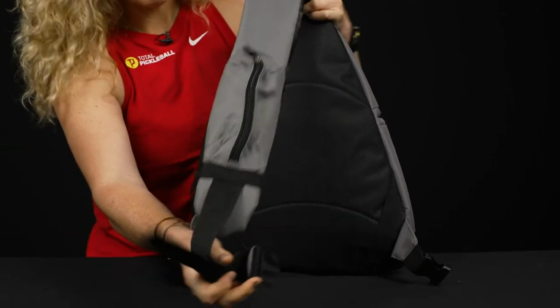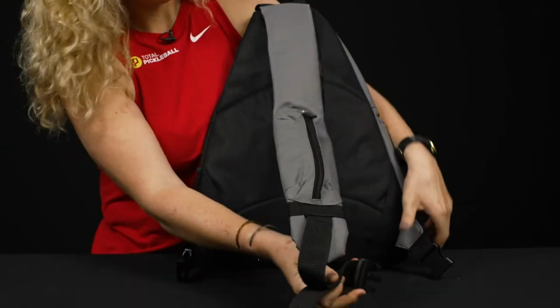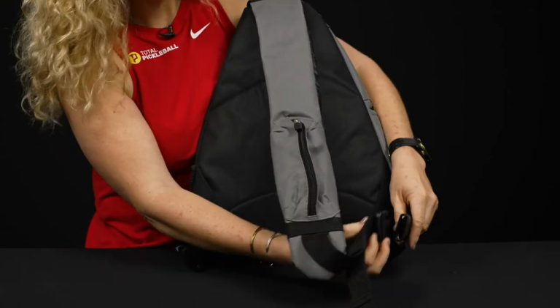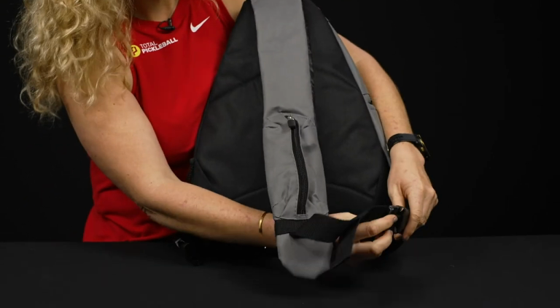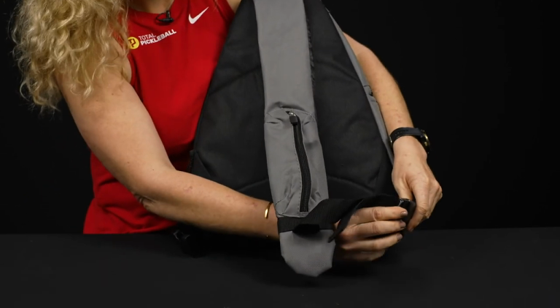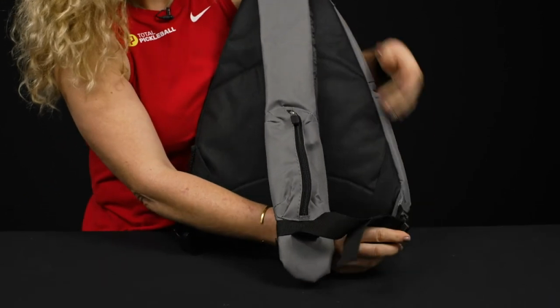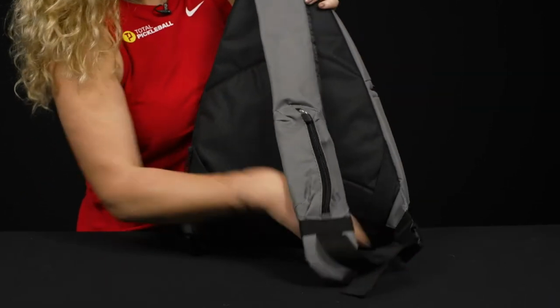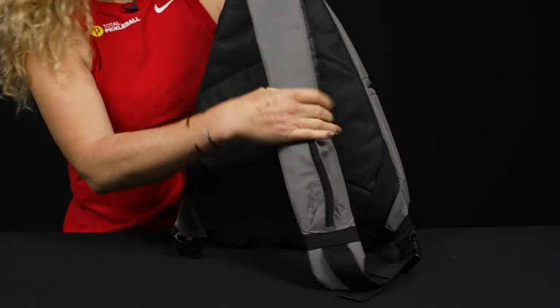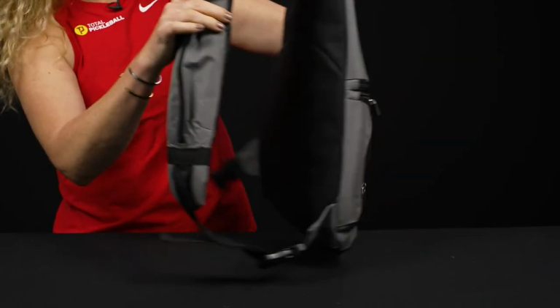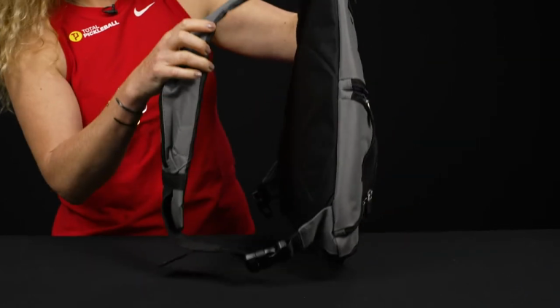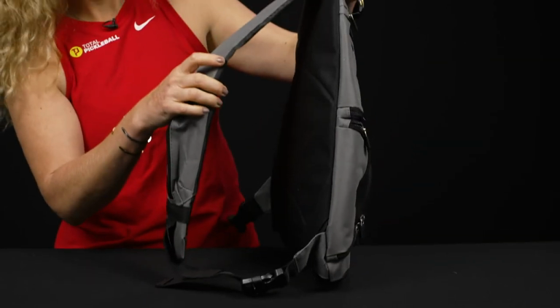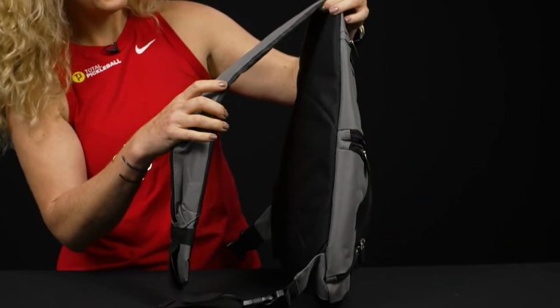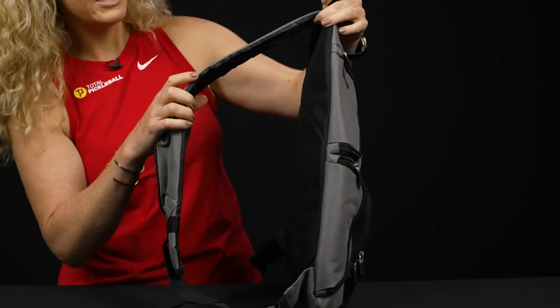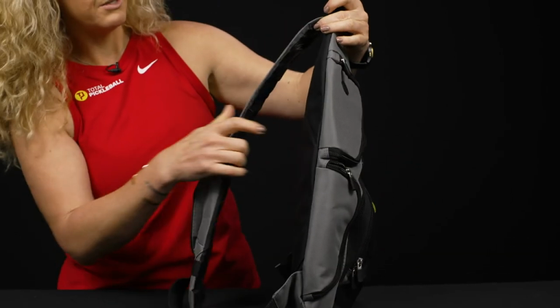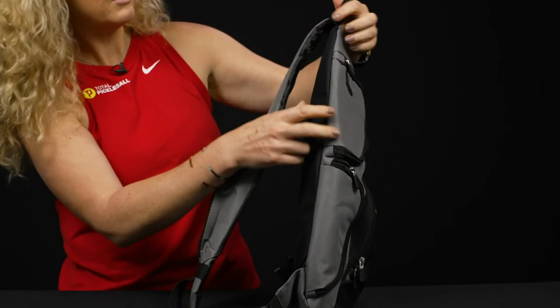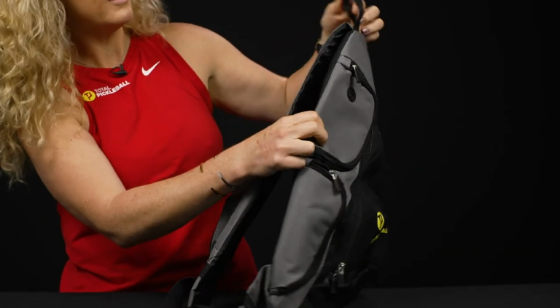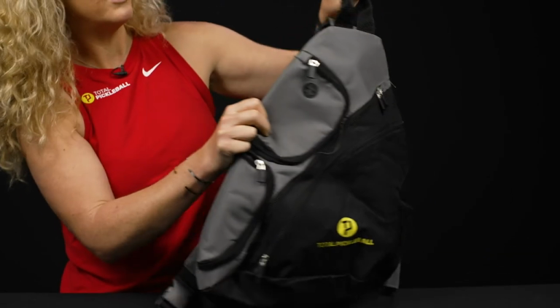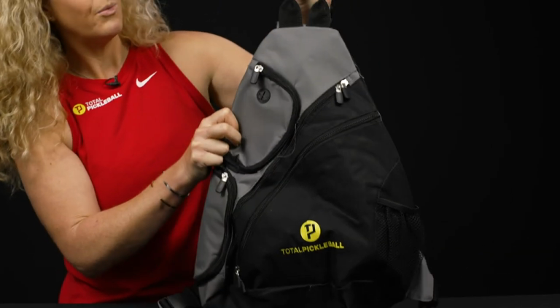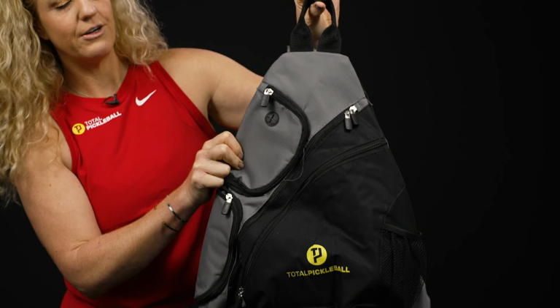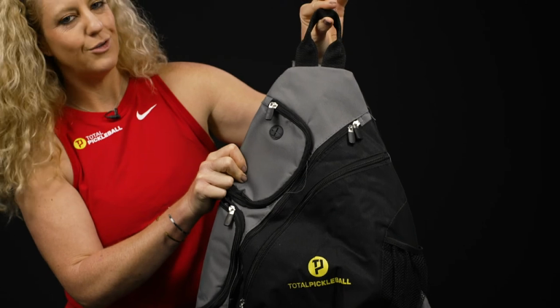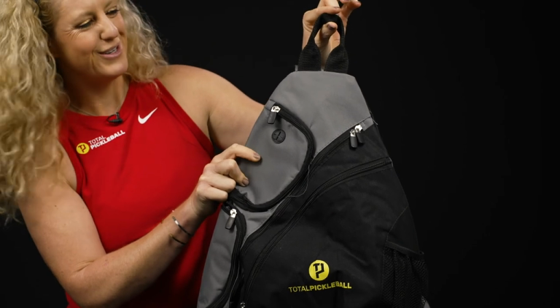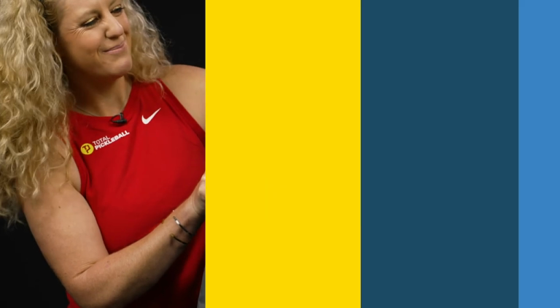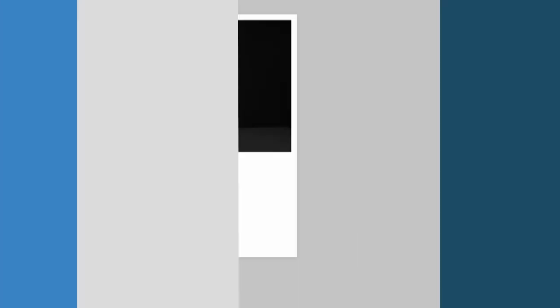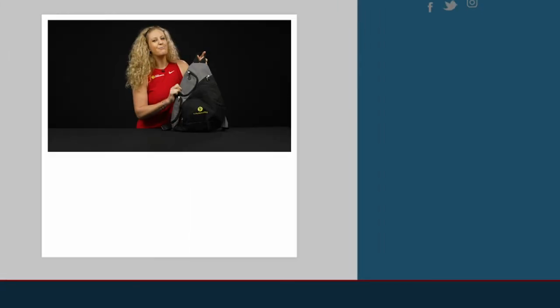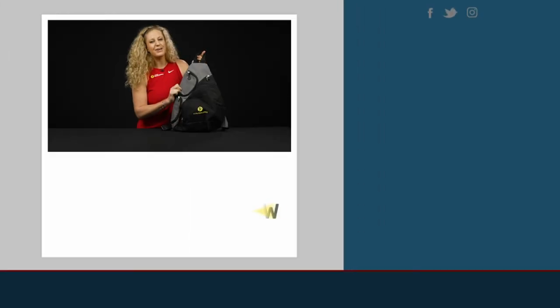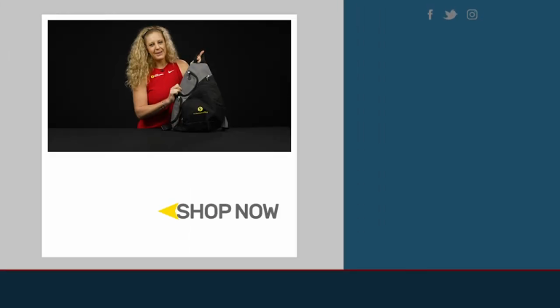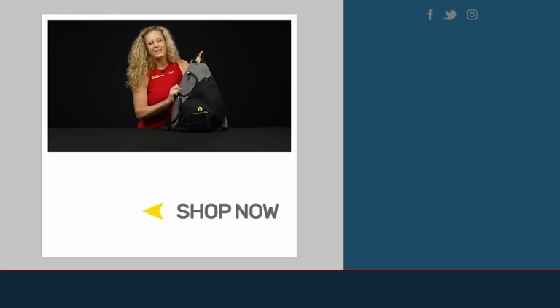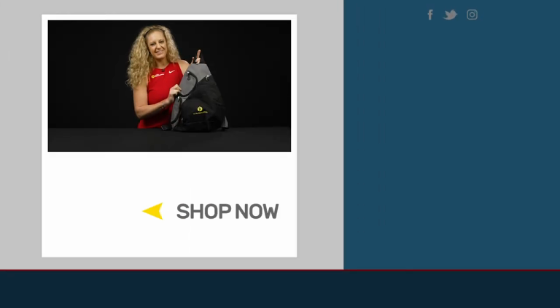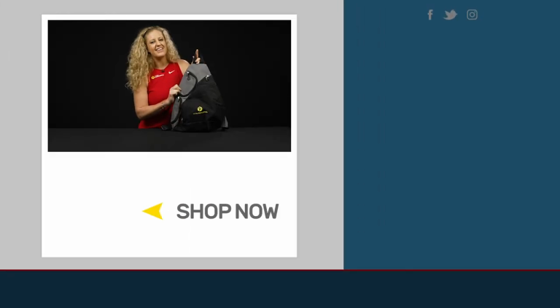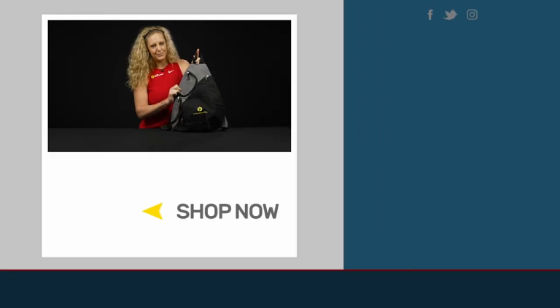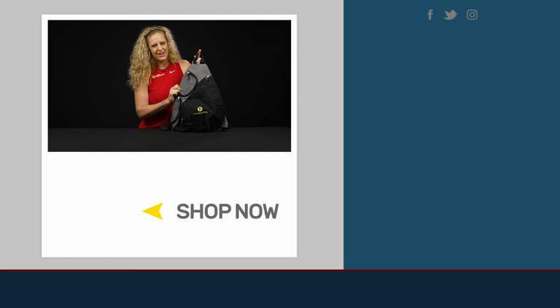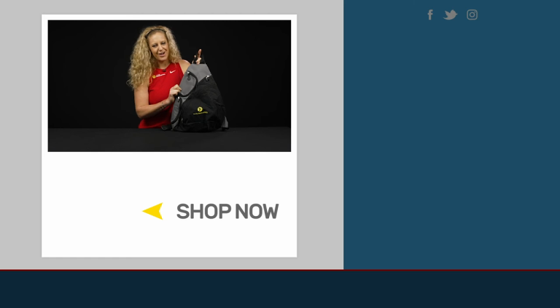It's easy, flexible, really lightweight, and perfect for taking to the pickleball courts. Of course, there's also a grab handle right on top. To shop more pickleball bags, be sure to visit us at TotalPickleball.com.